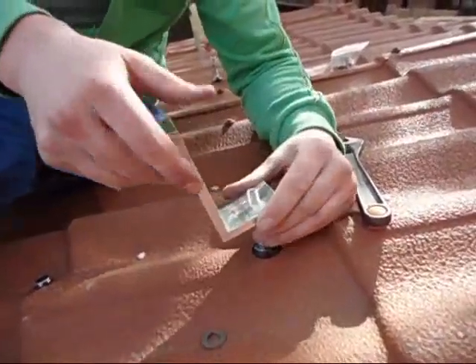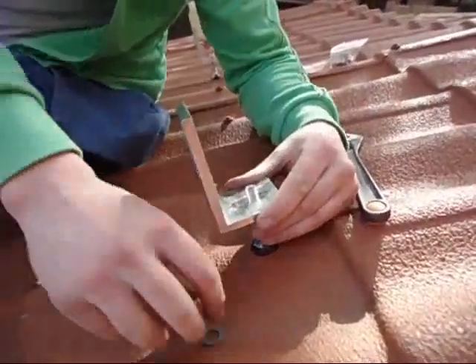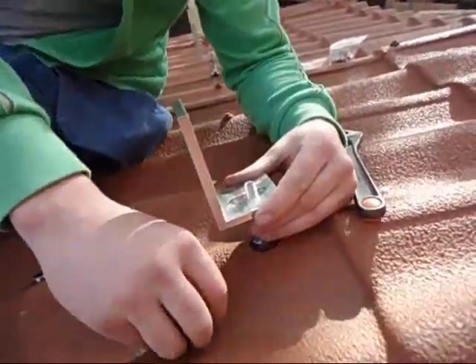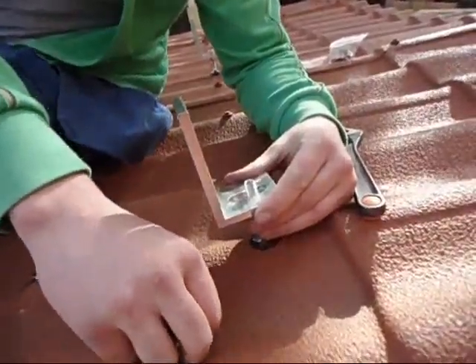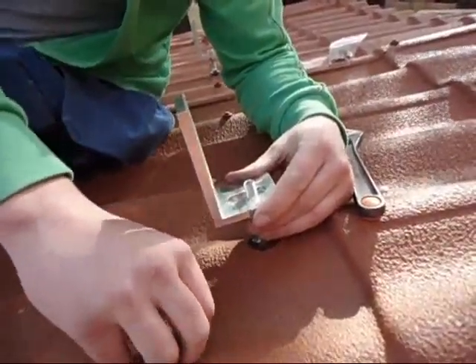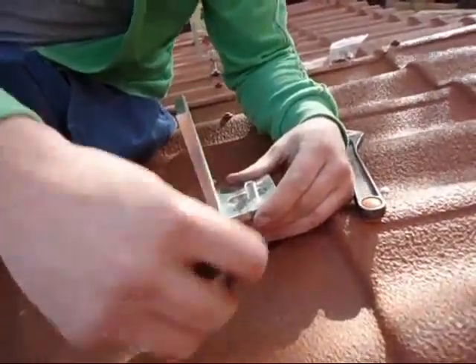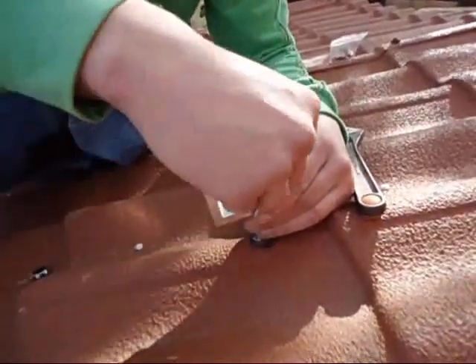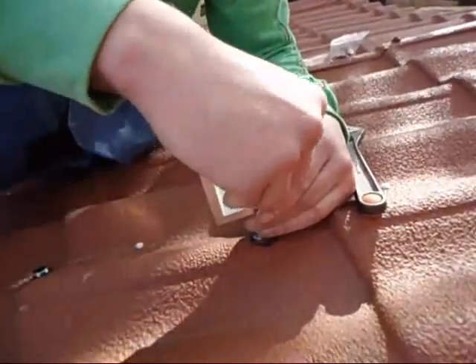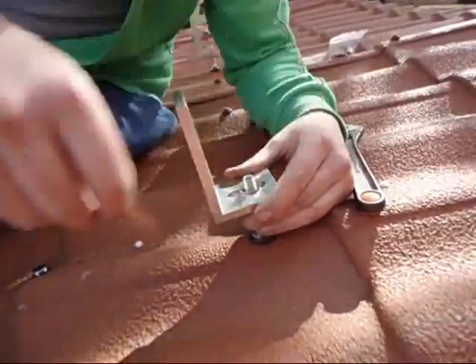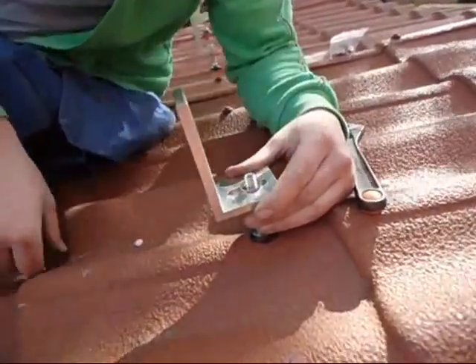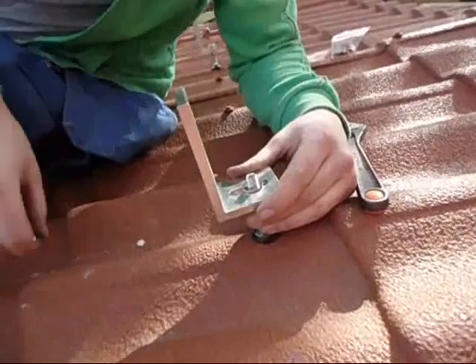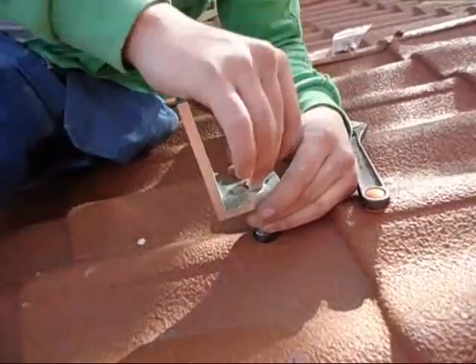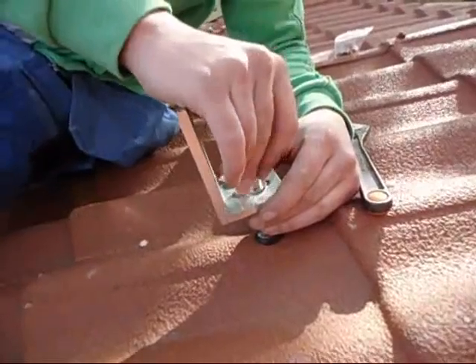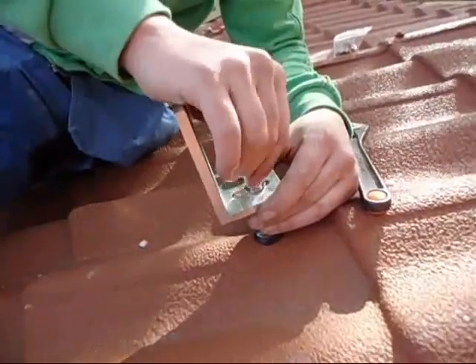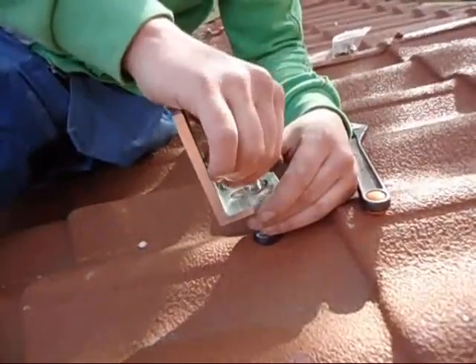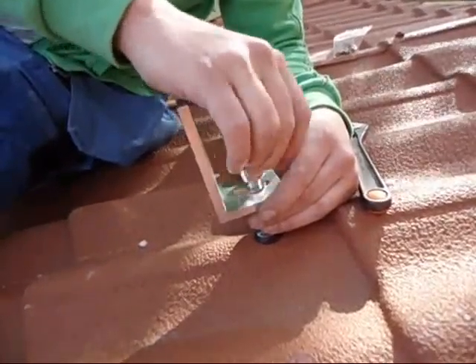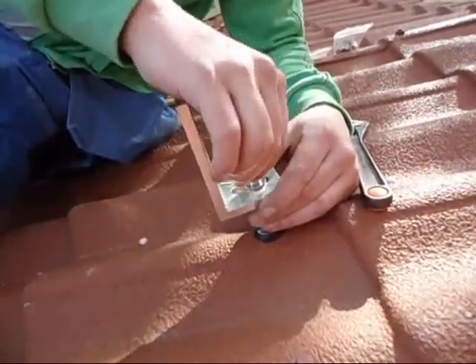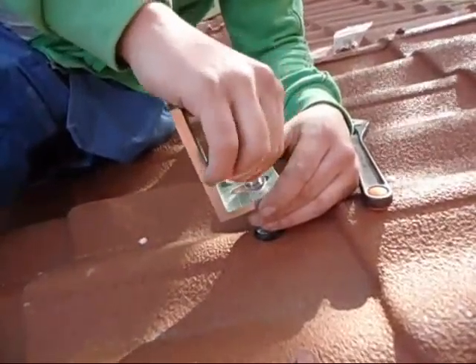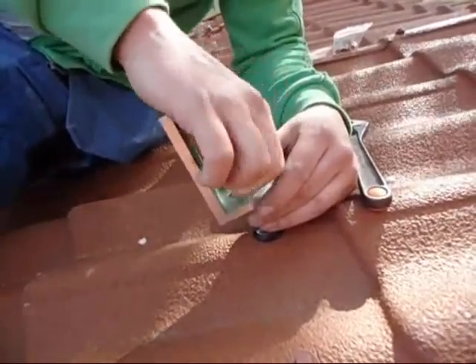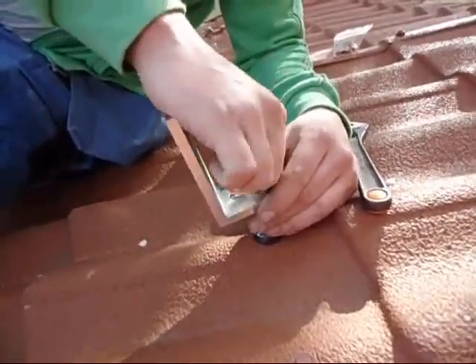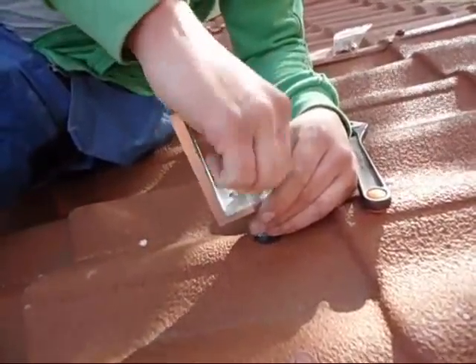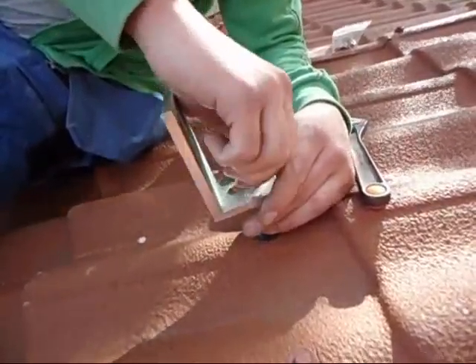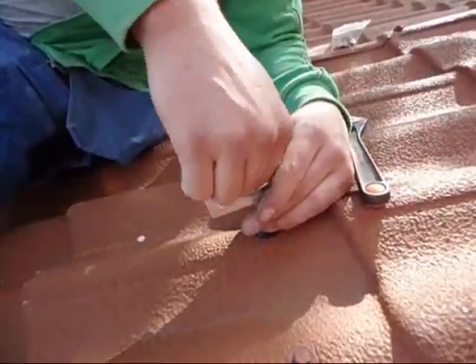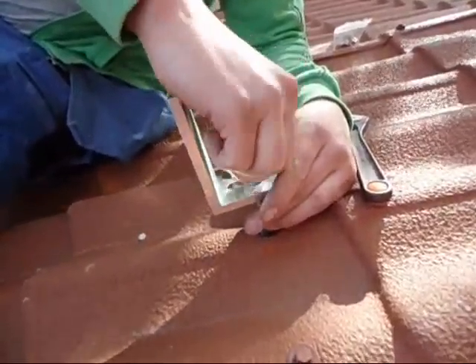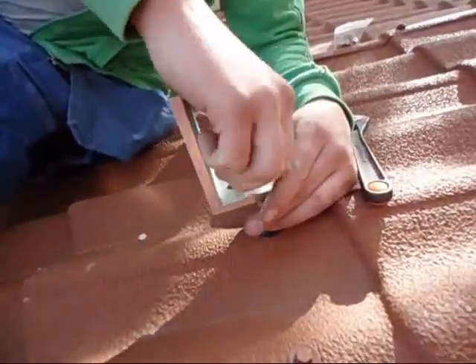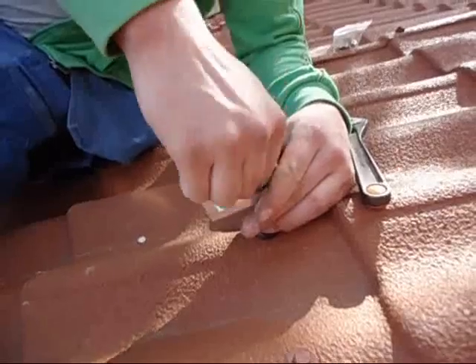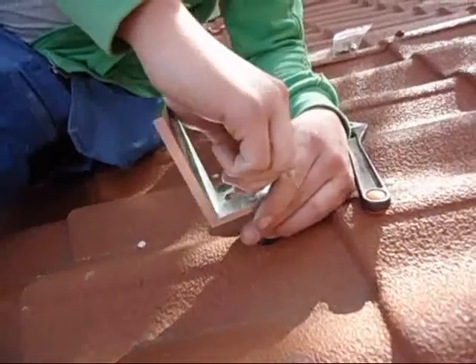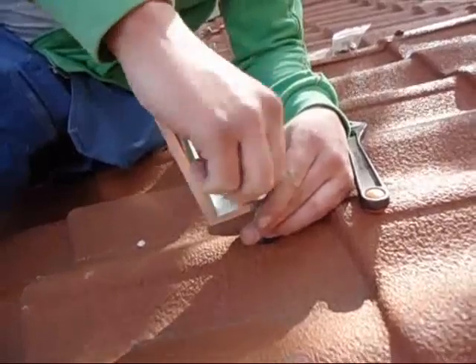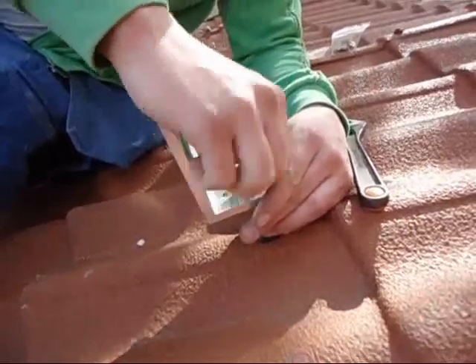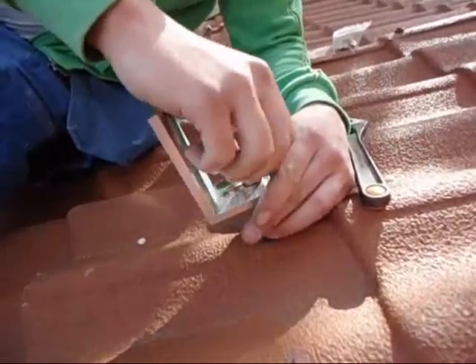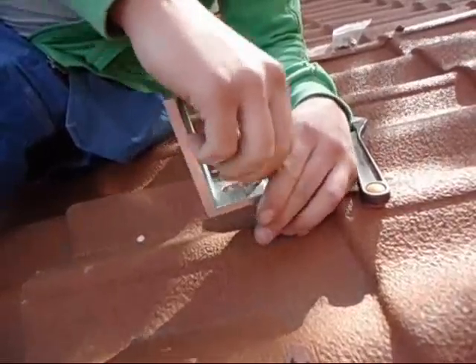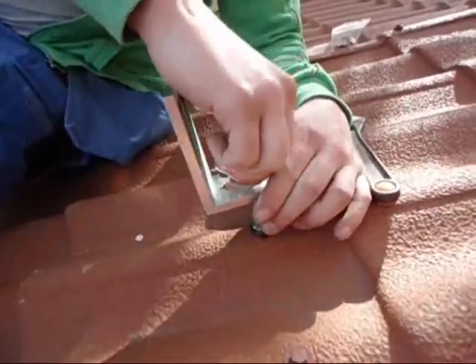Wind the nut down giving yourself plenty of room to attach the bracket. Place a washer on top of the nut, then the bracket on top of the washer. Place another washer and finally the stop nut and tighten.